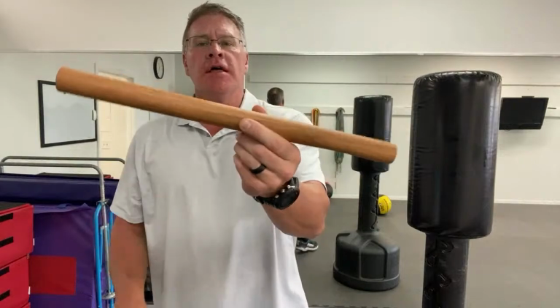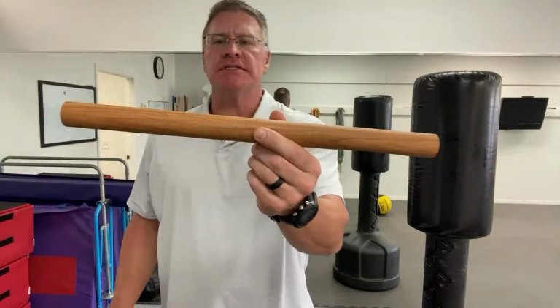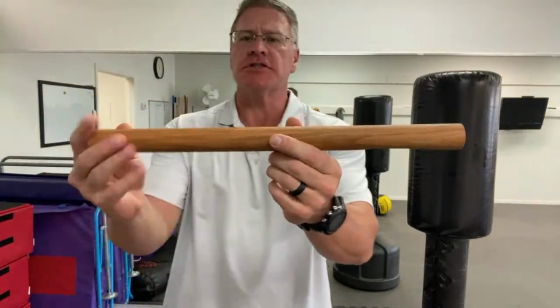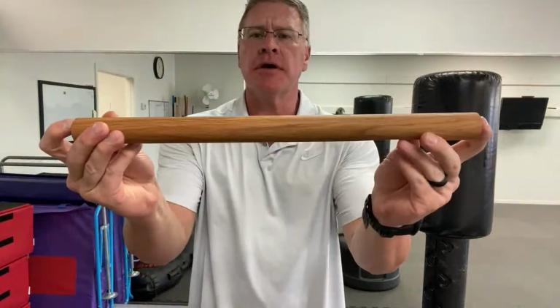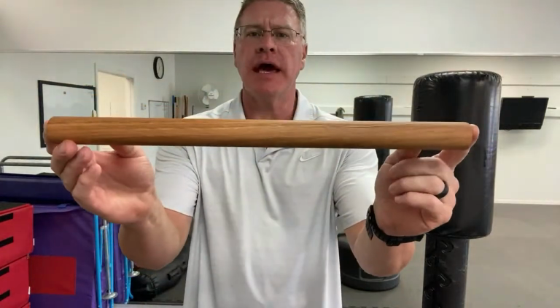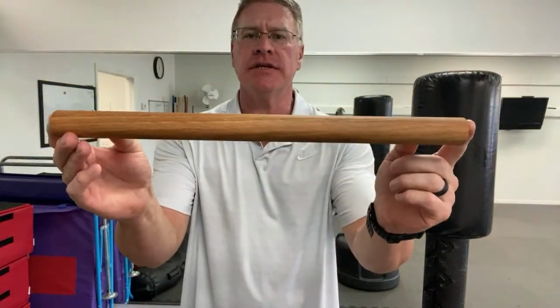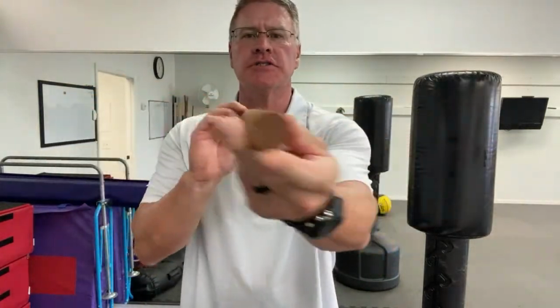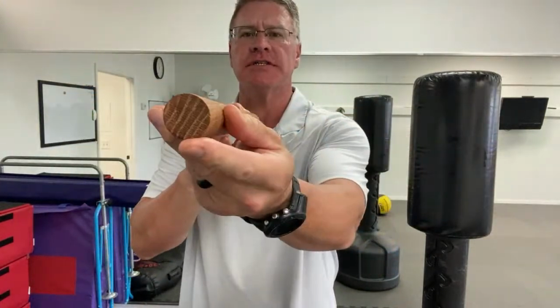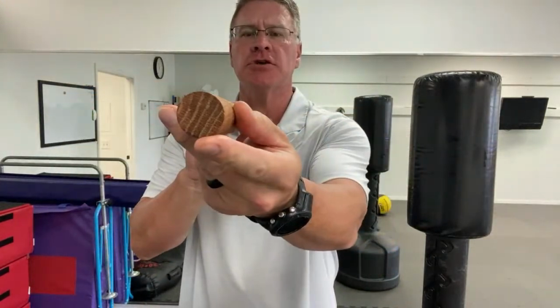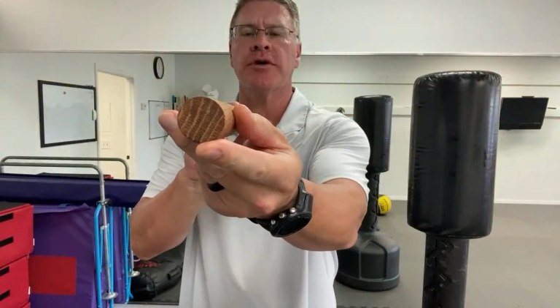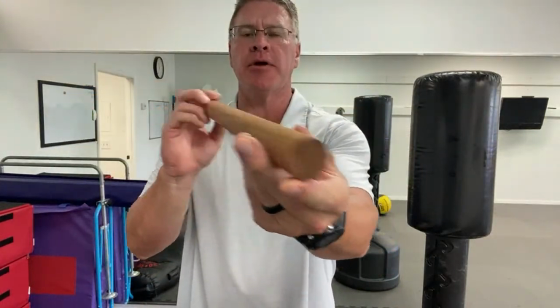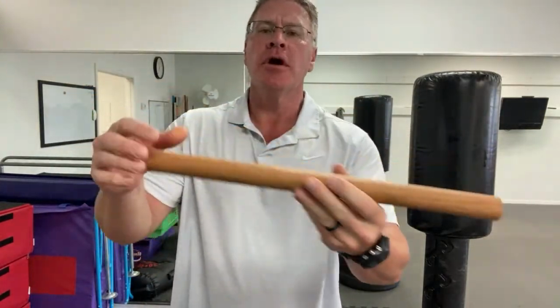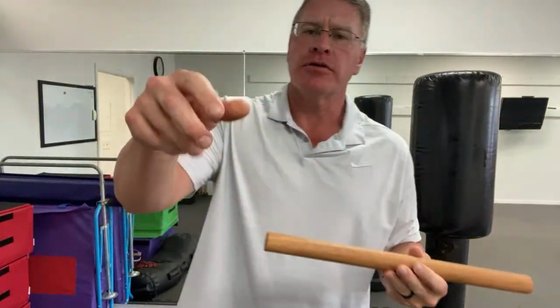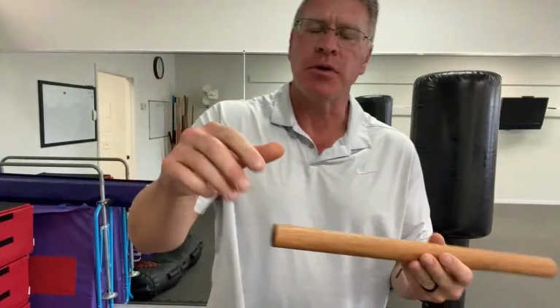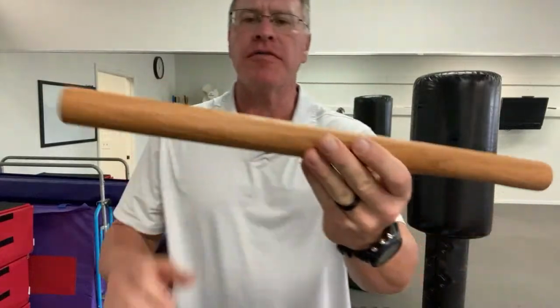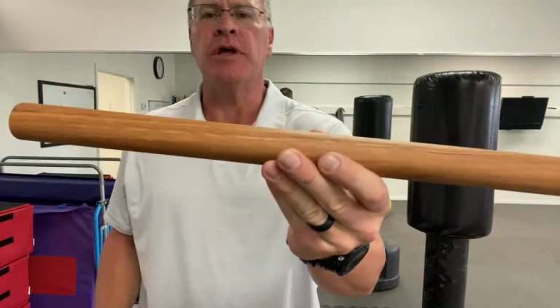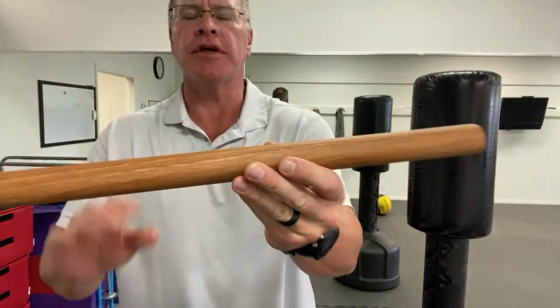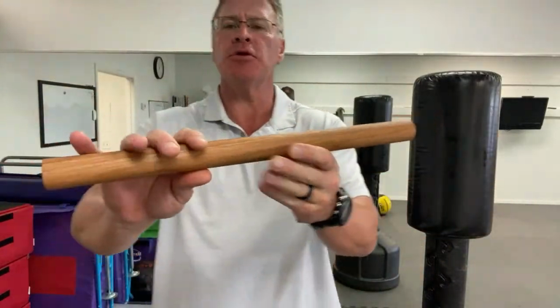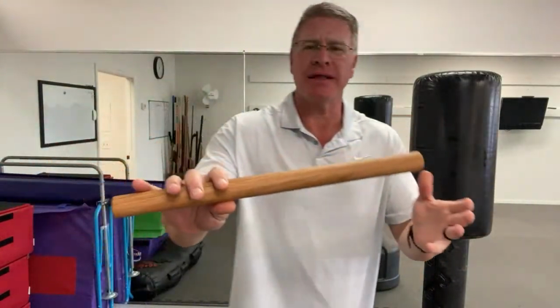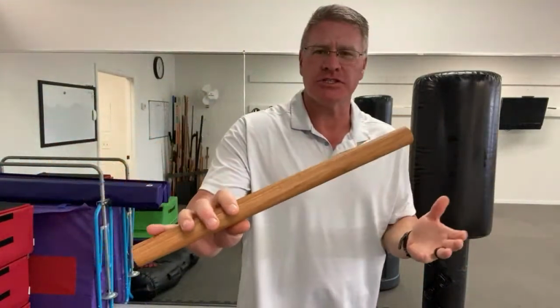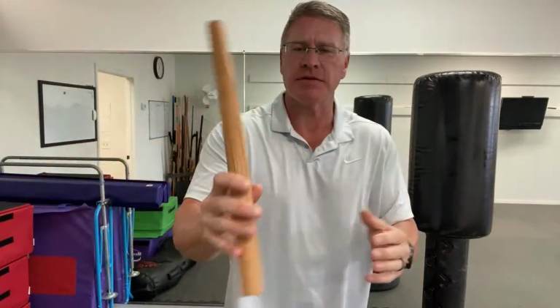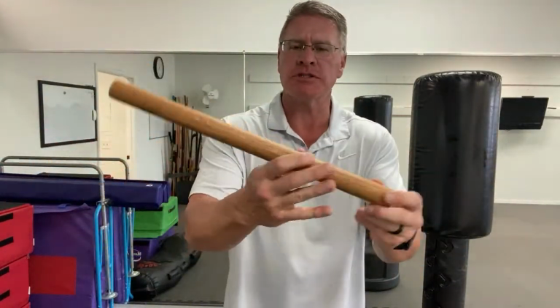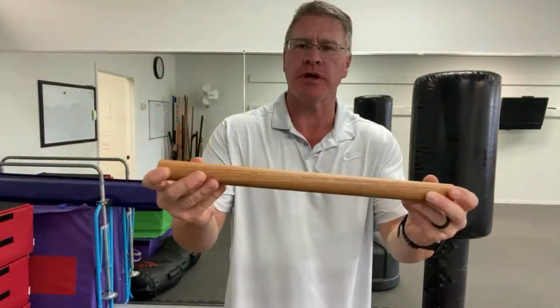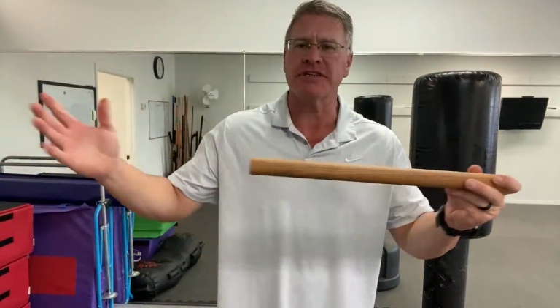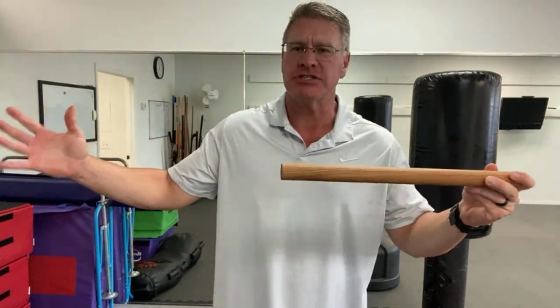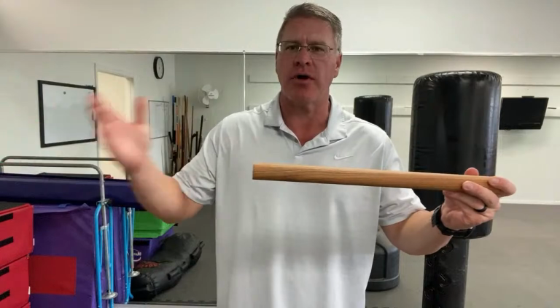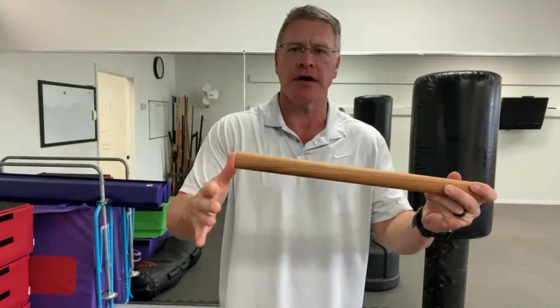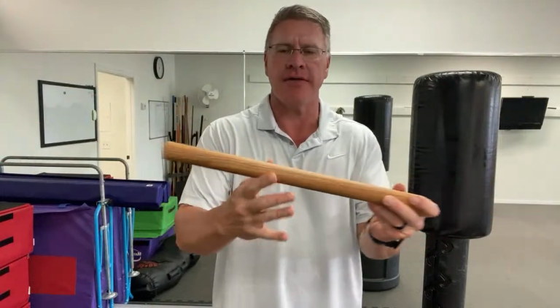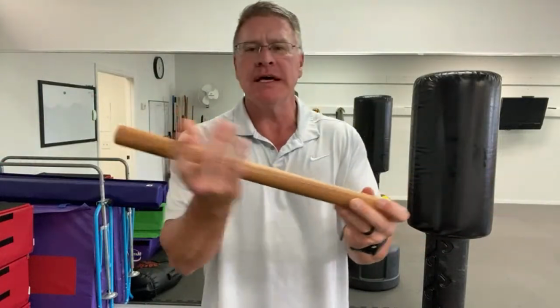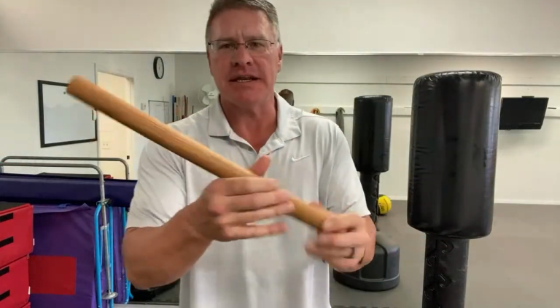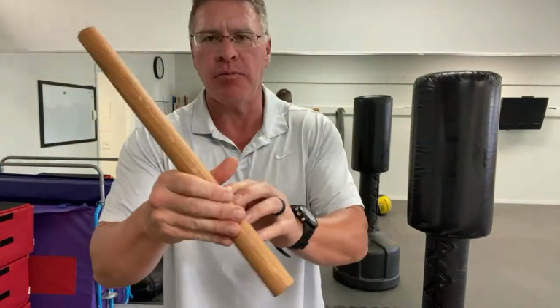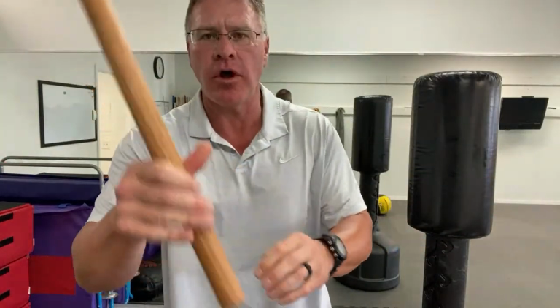This is just an 18-inch long stick. It's an inch and a quarter in diameter. There's a link below if you need one of these — you can make these yourself. It's super simple. You get a 36-inch dowel rod and cut it in half, sand it down, and put oil on it.